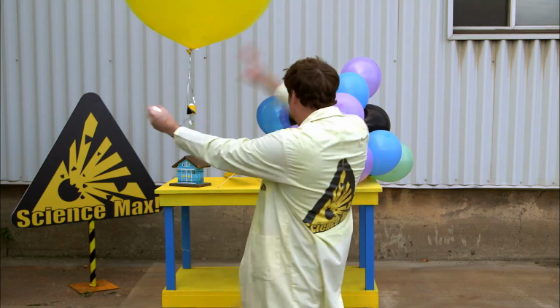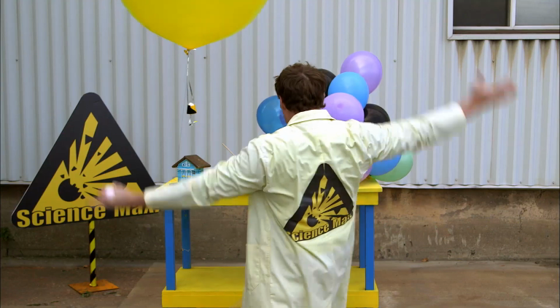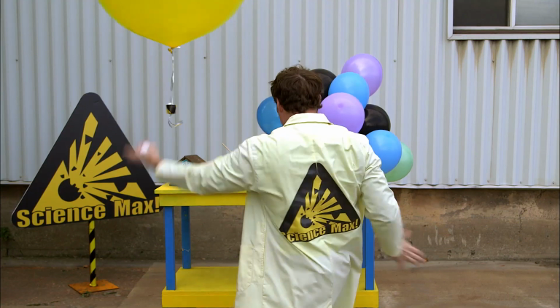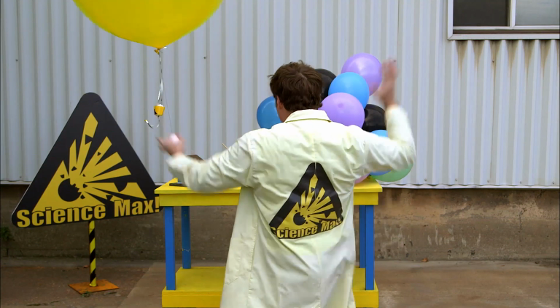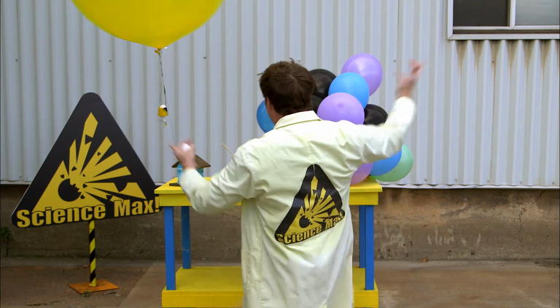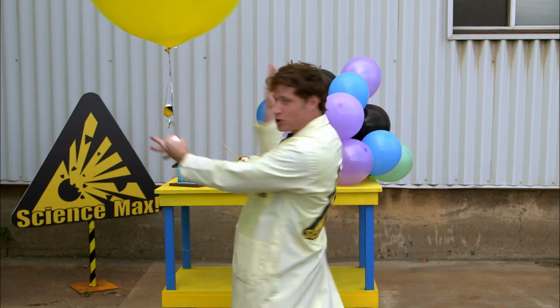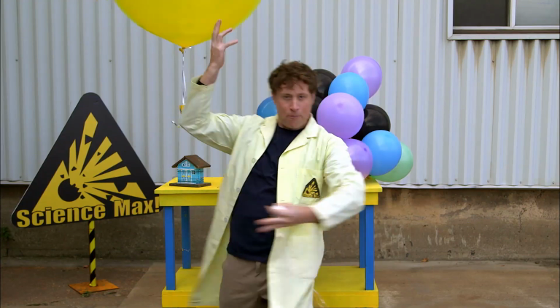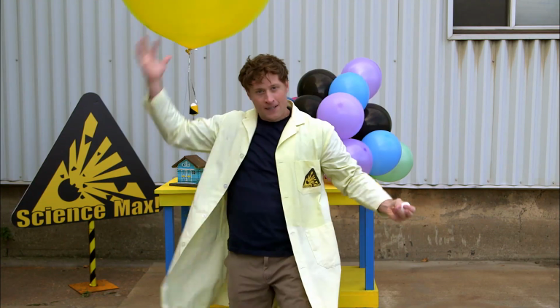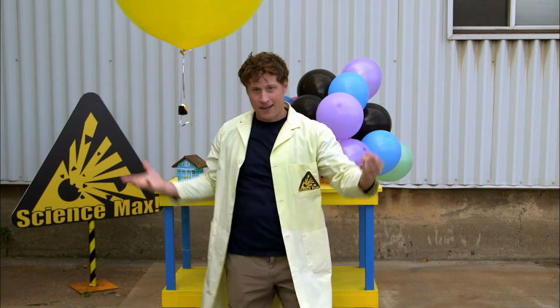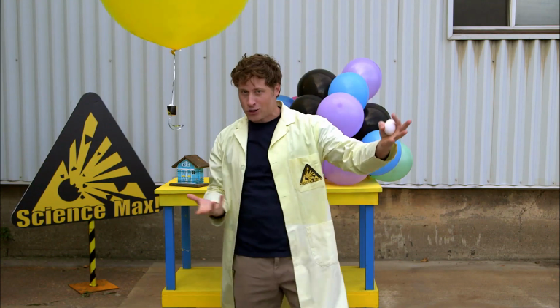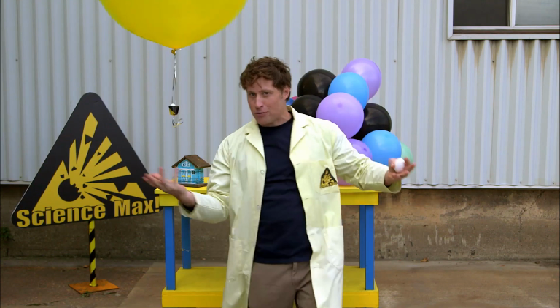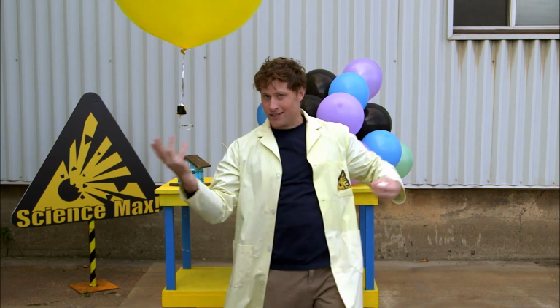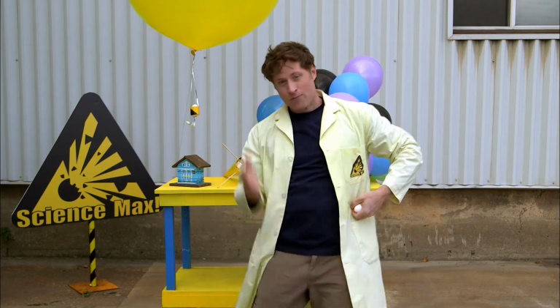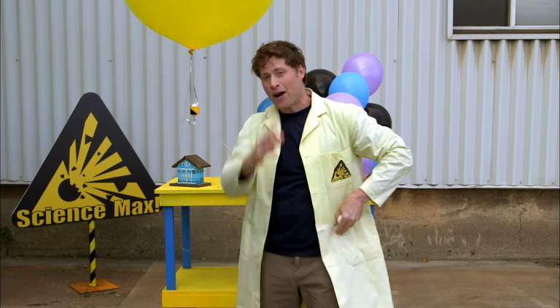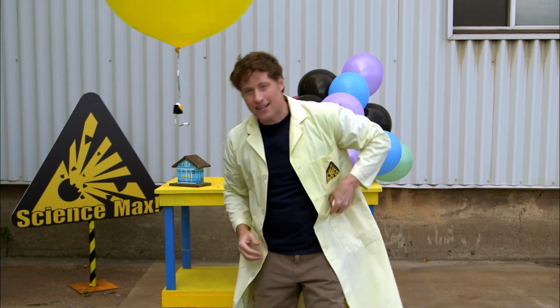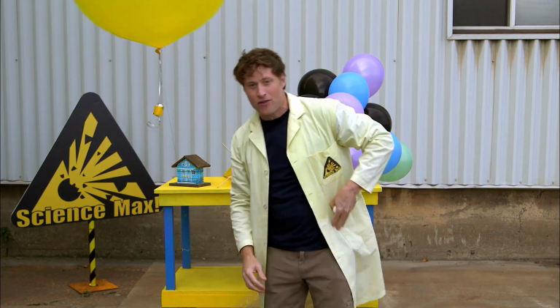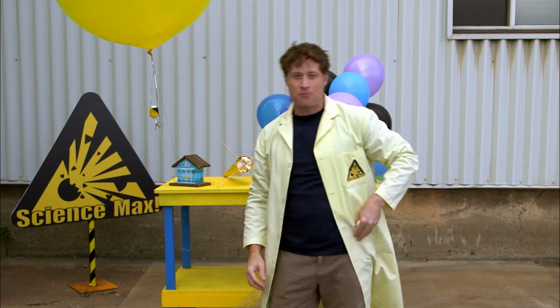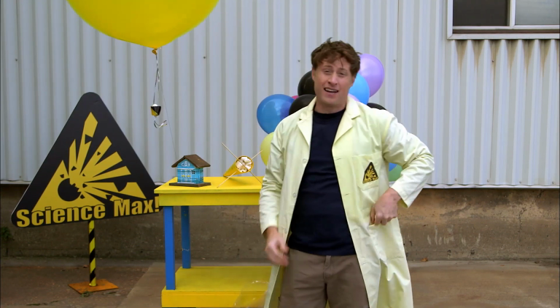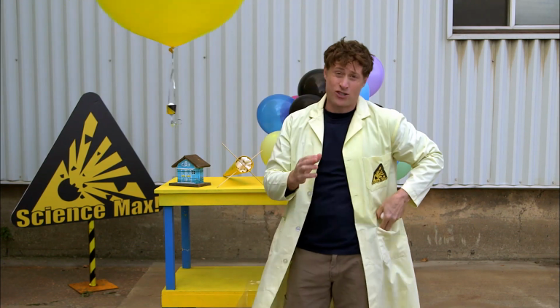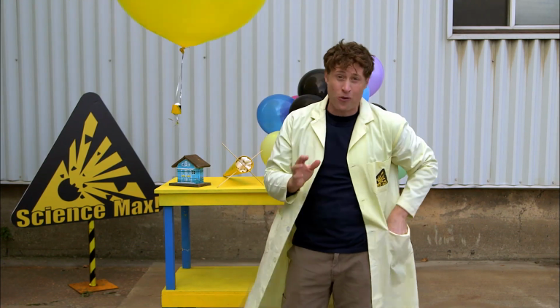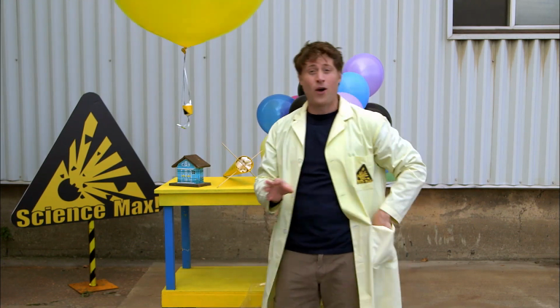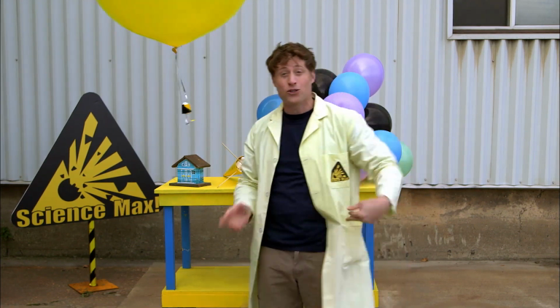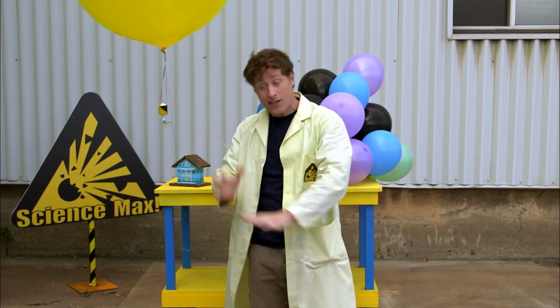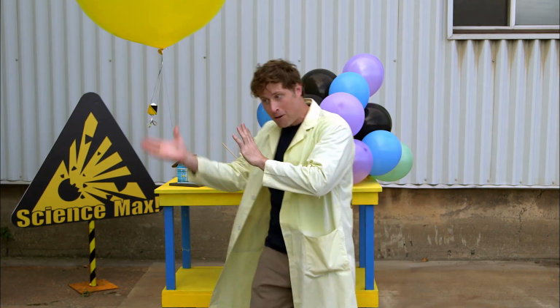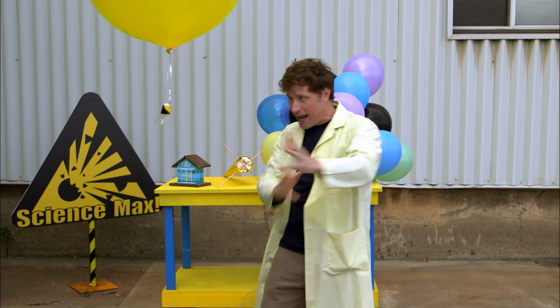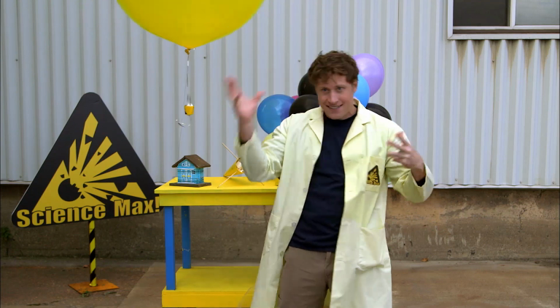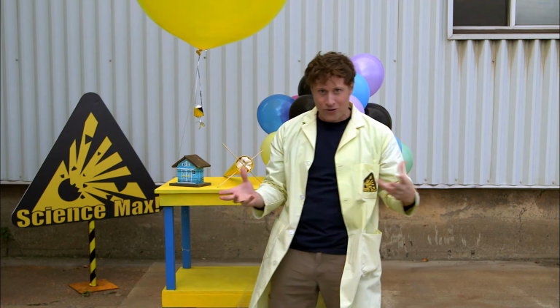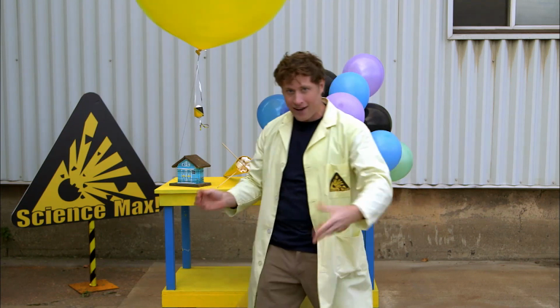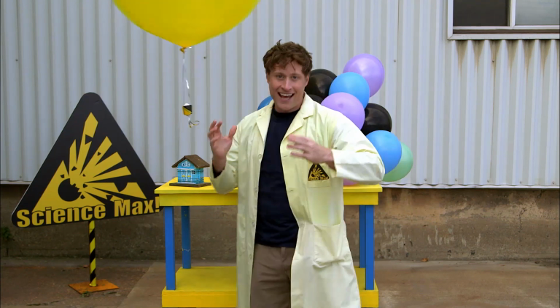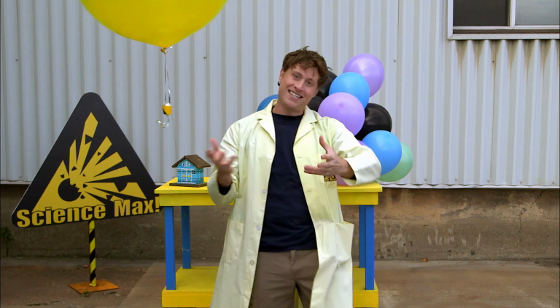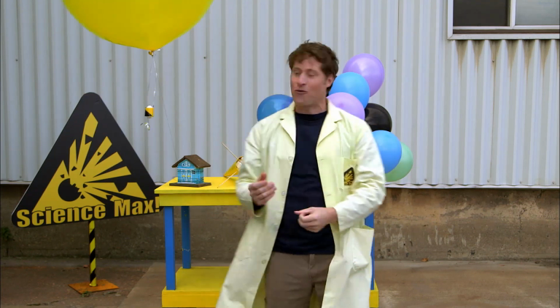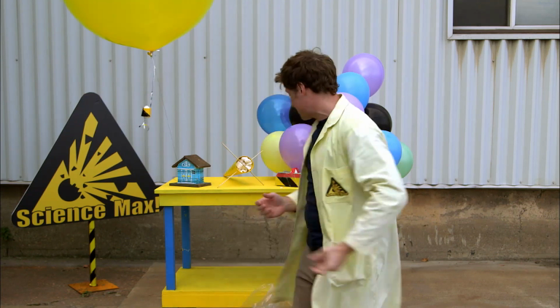Behold! My egg drop contraptions! The thing I really like about this experiment is there's no wrong way to do this. You can come up with any design you want and see if it works.